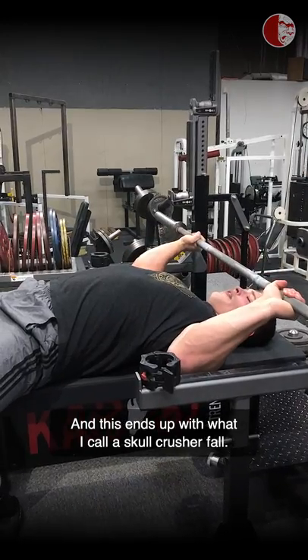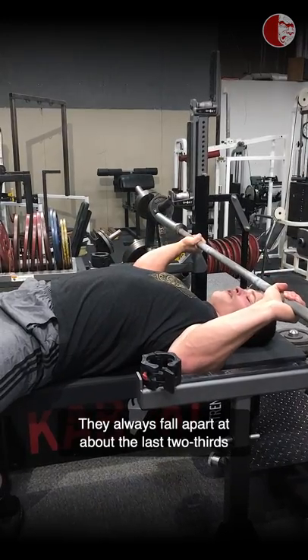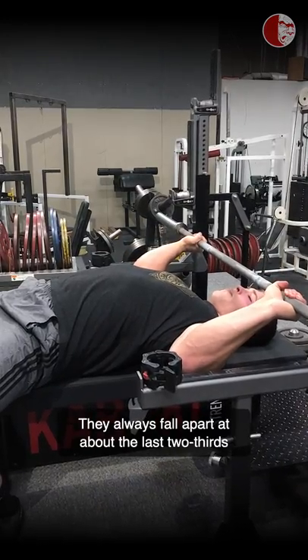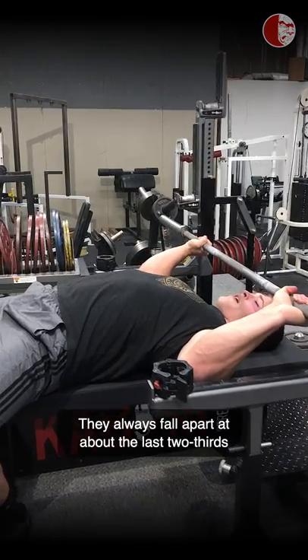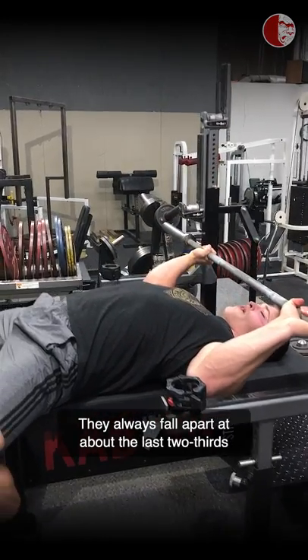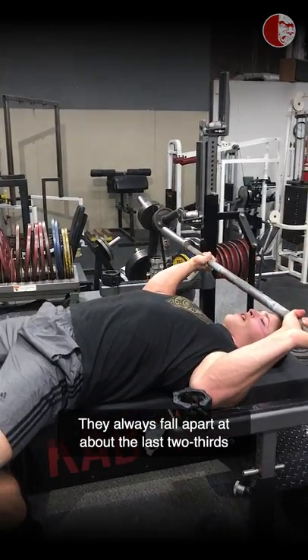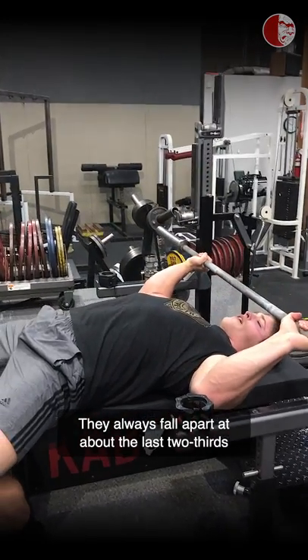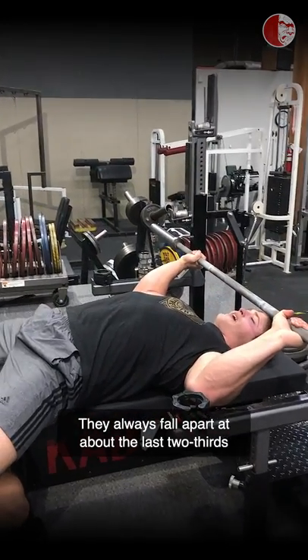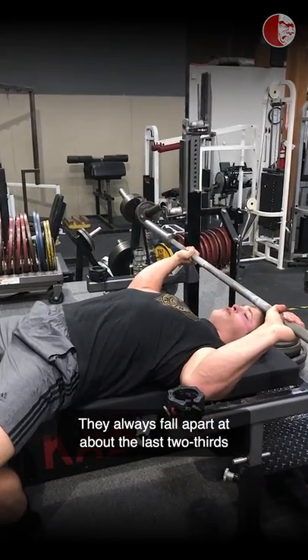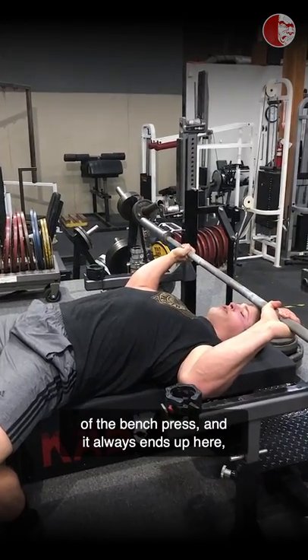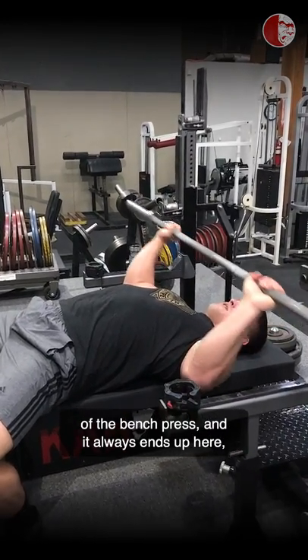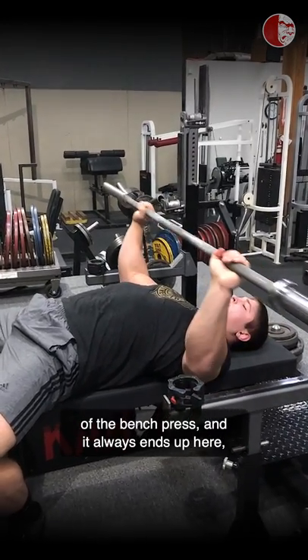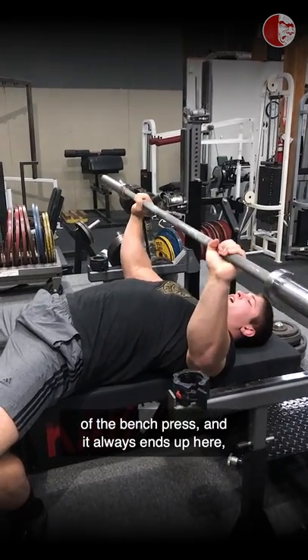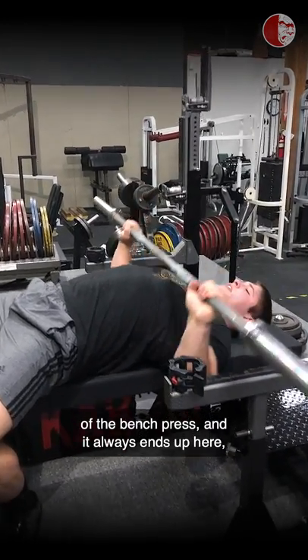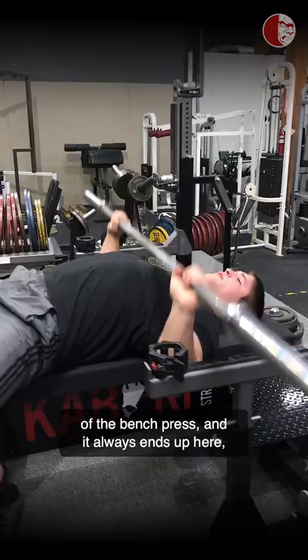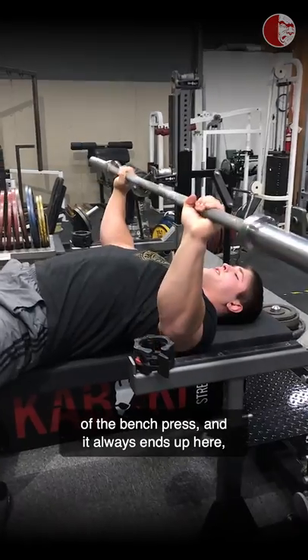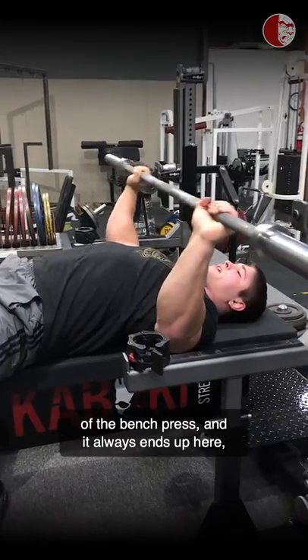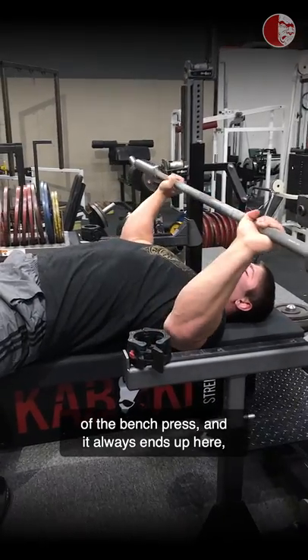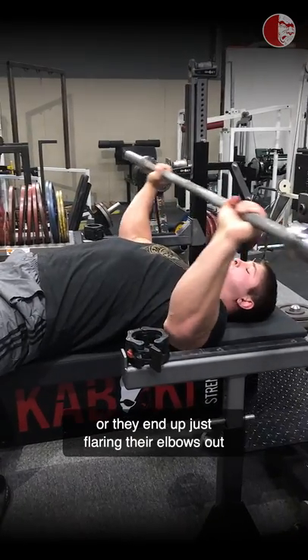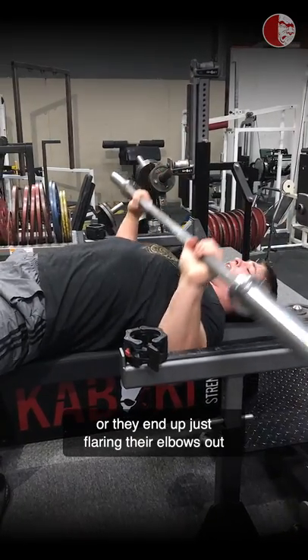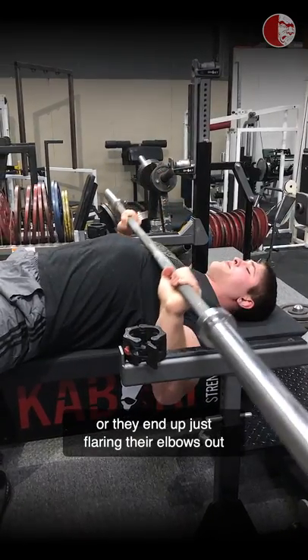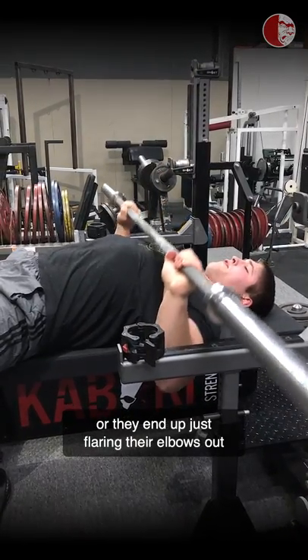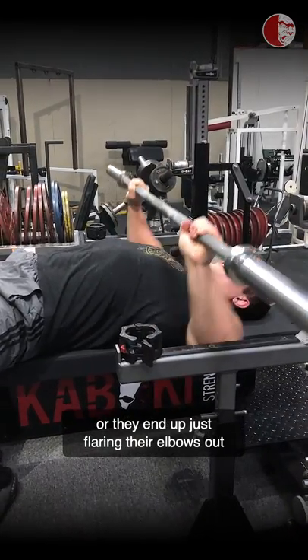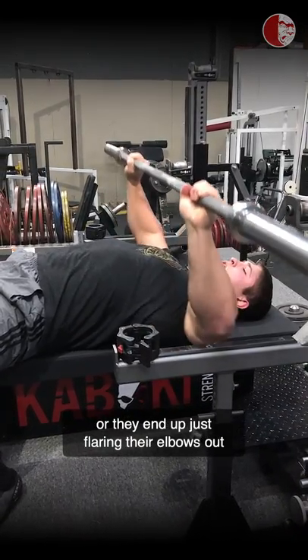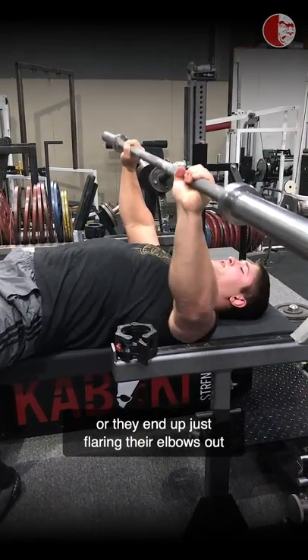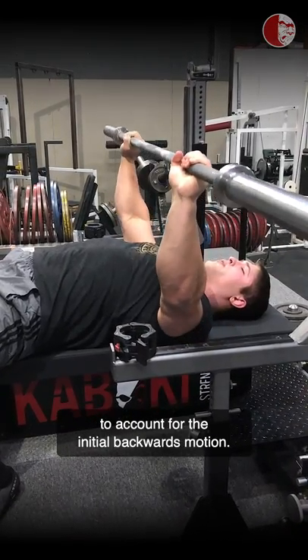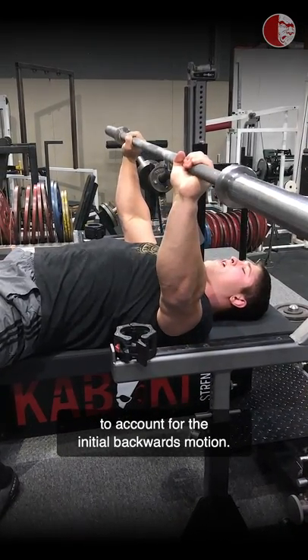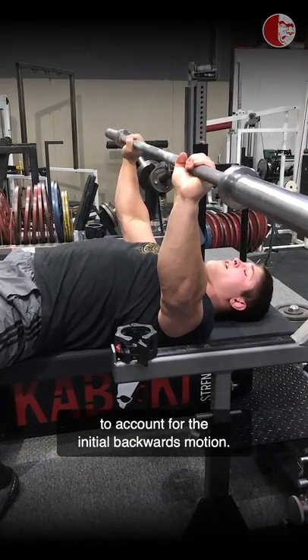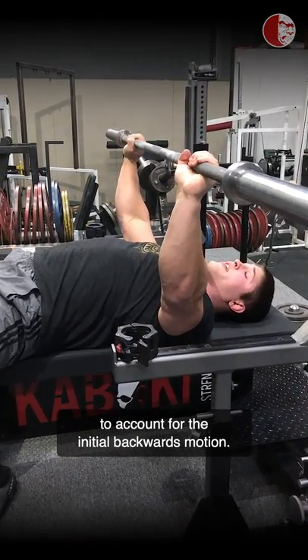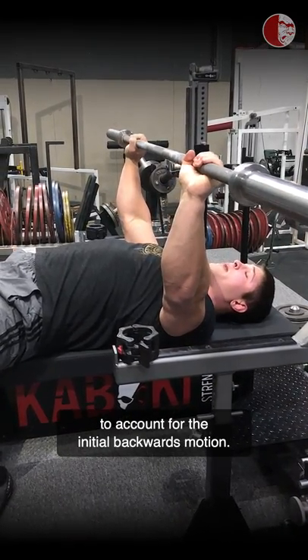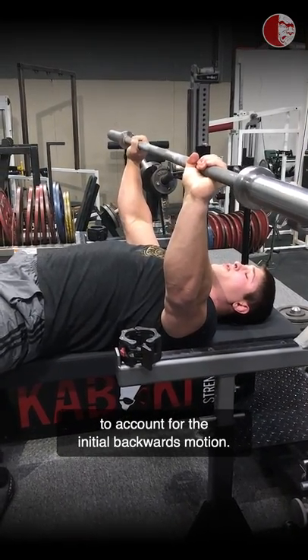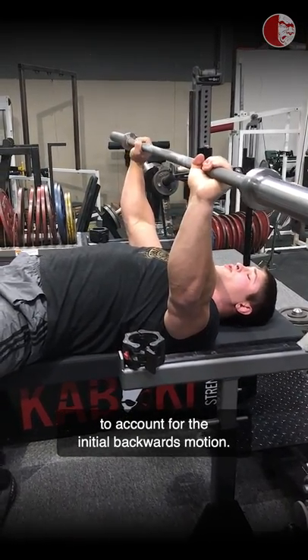They always fall apart at about the last two-thirds of the bench press, and it always ends up here — or they end up just flaring their elbows out to account for the initial backwards motion.